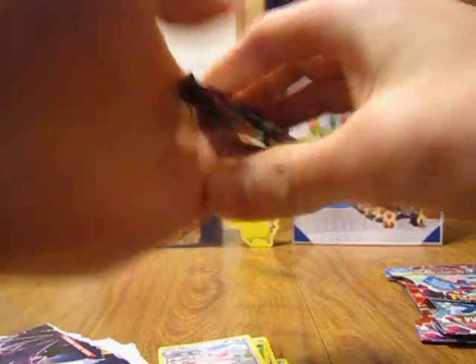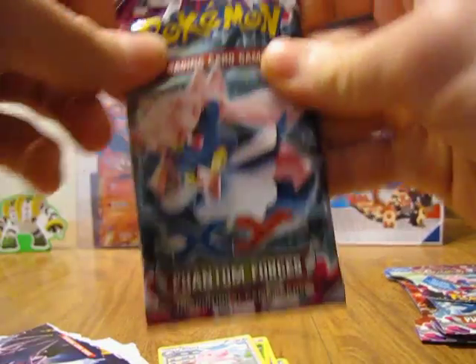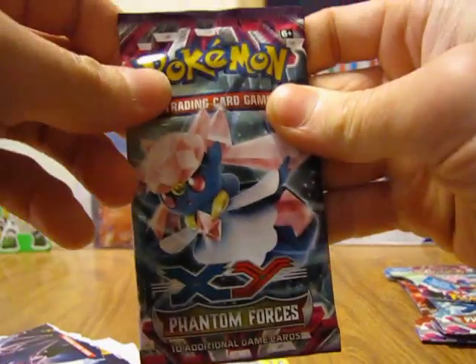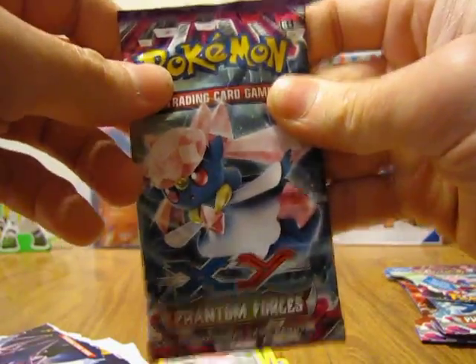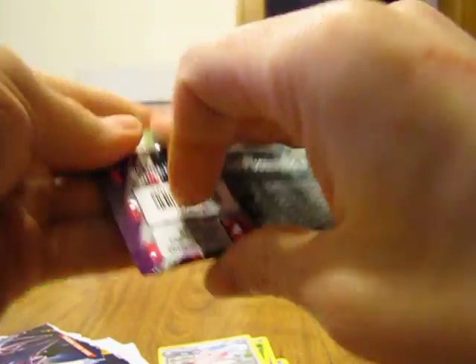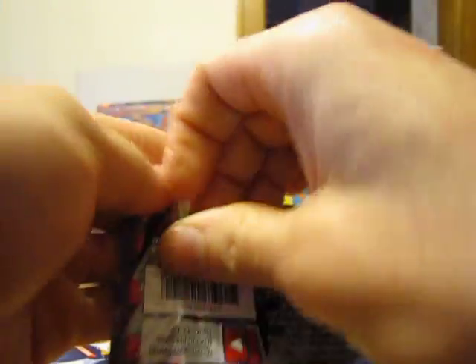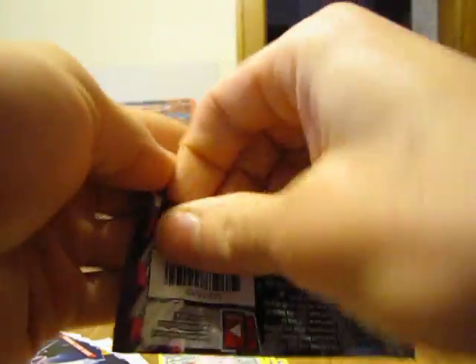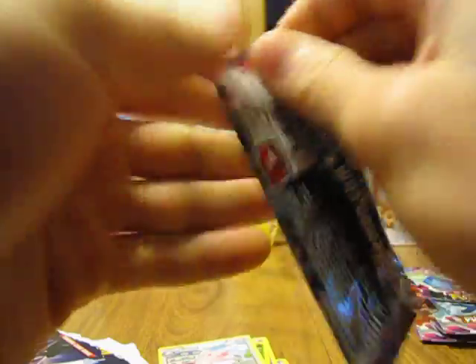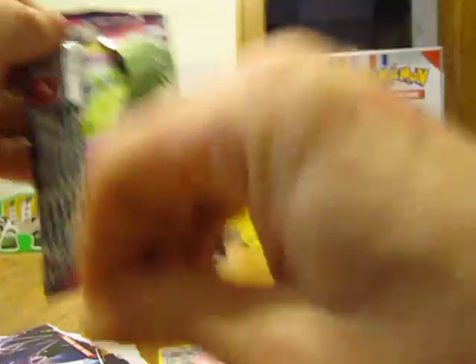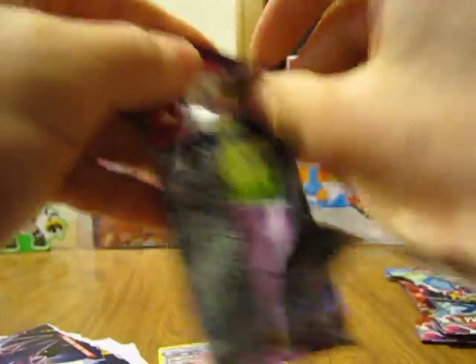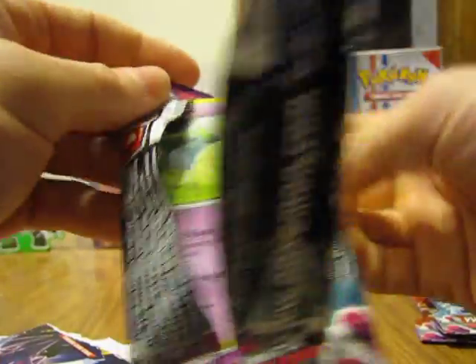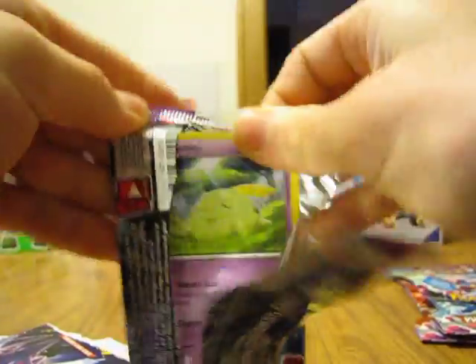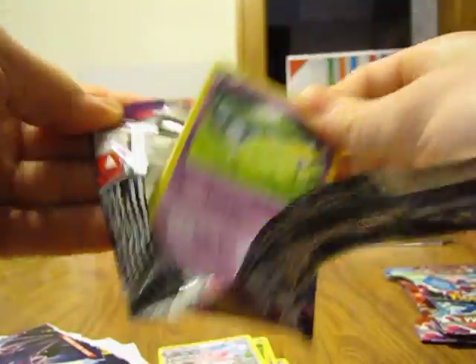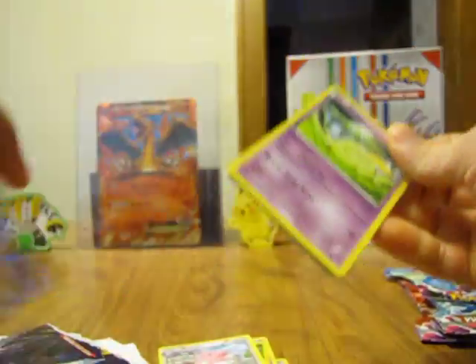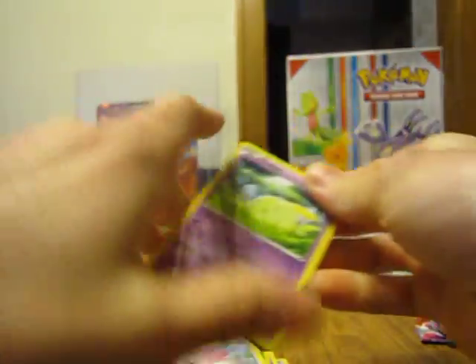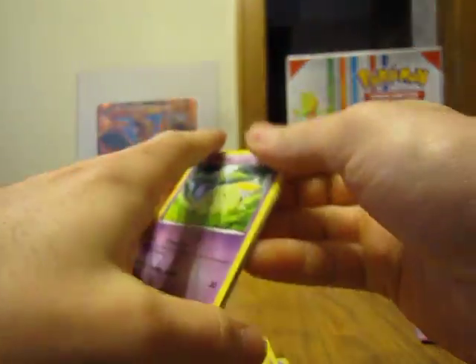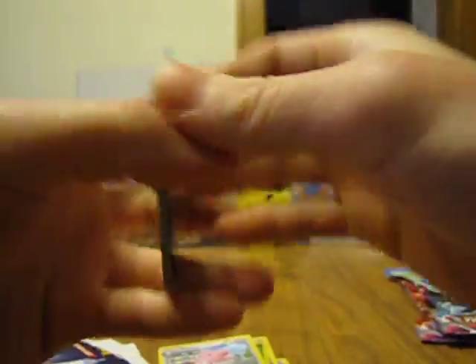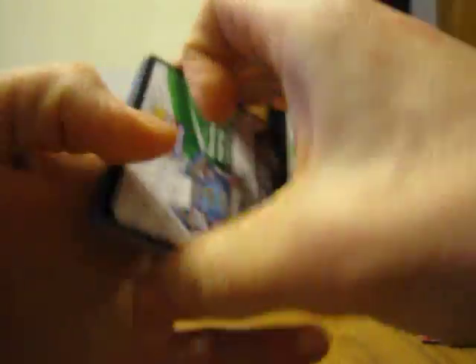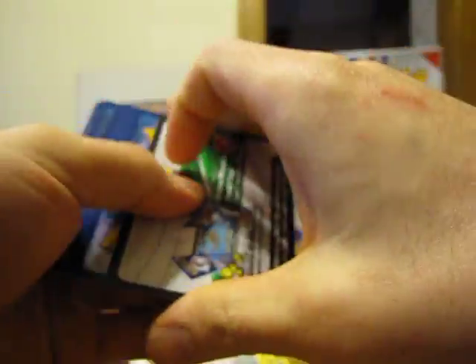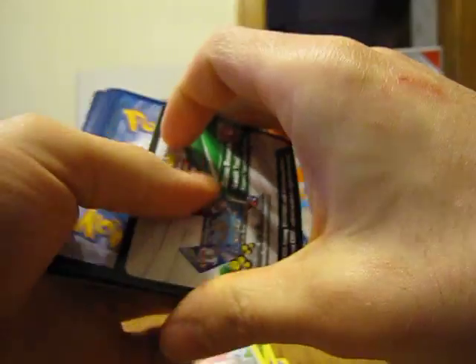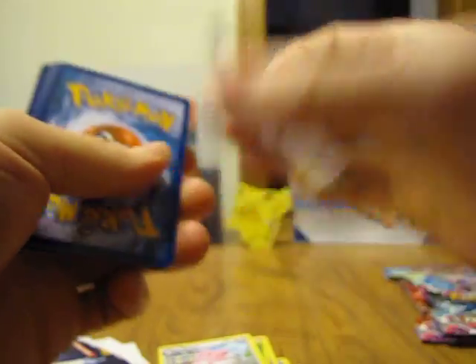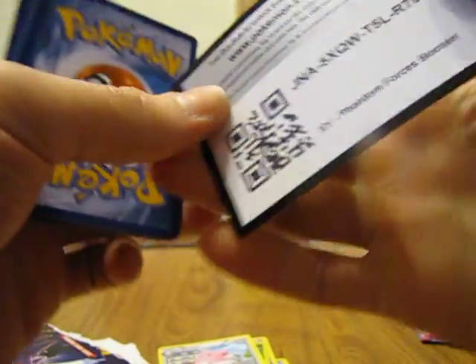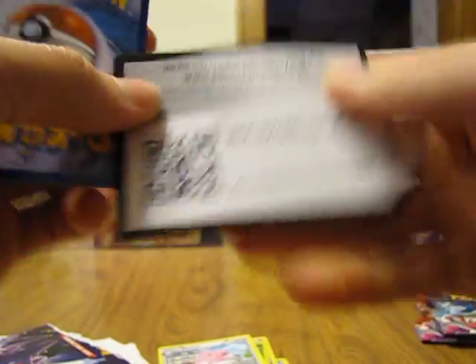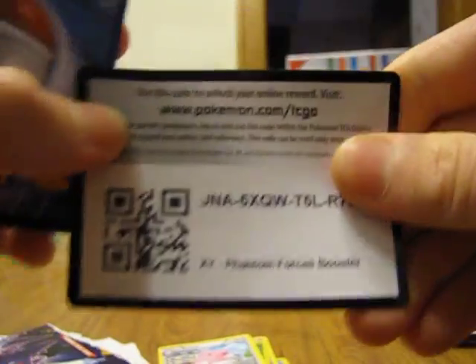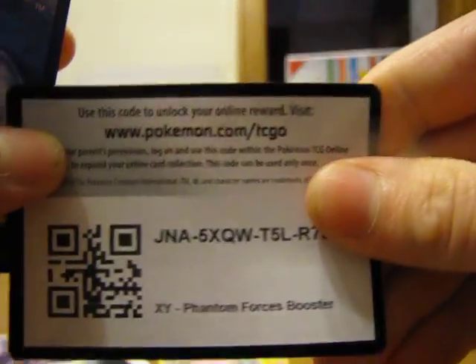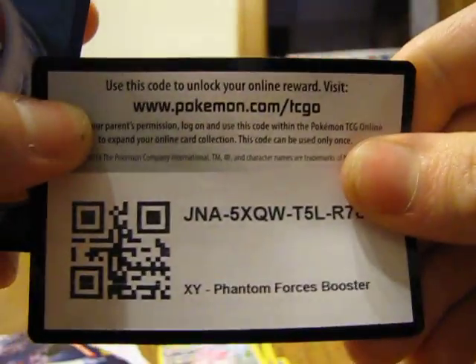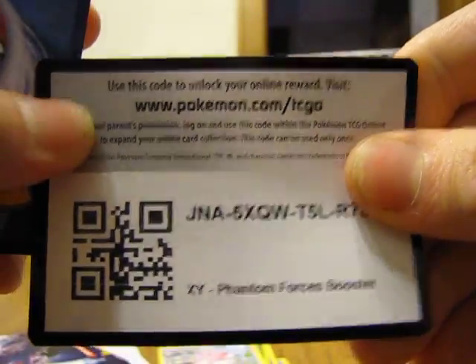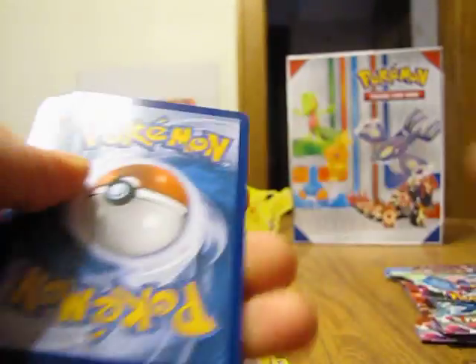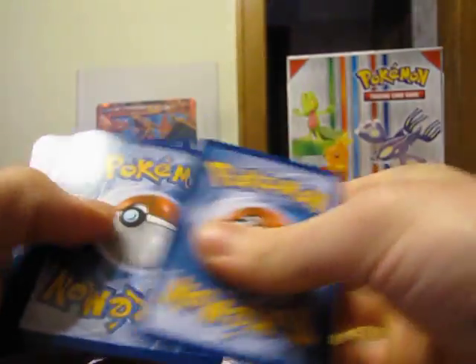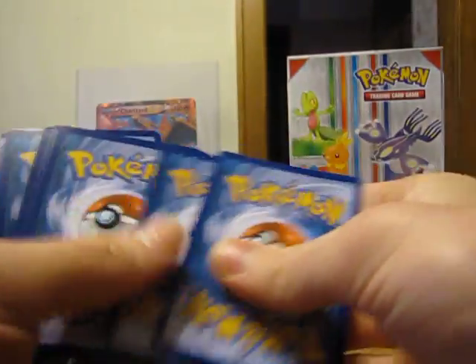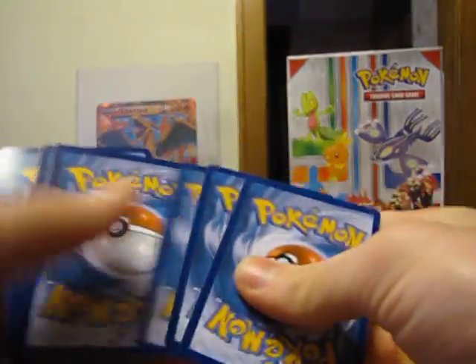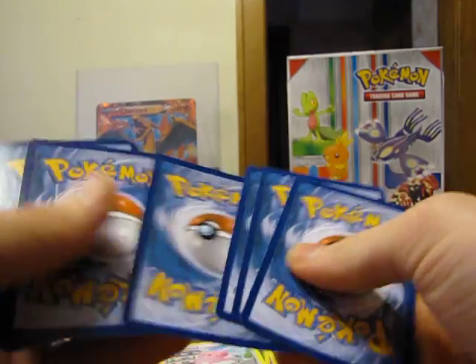The second pack has a Mega Diancie on the front. Everyone watching, be sure to subscribe to my channel — I'll be making more videos in the near future. There's a code card in this one.